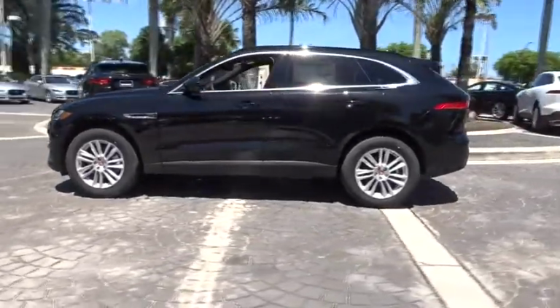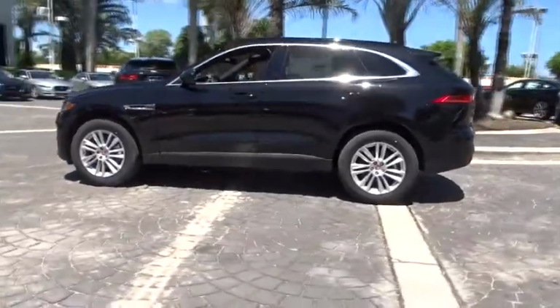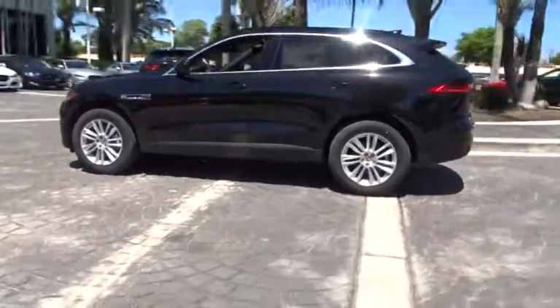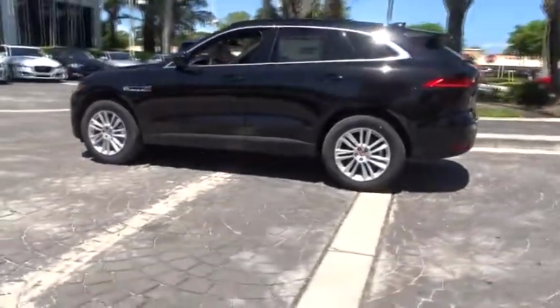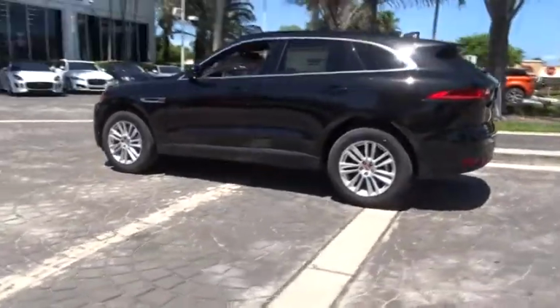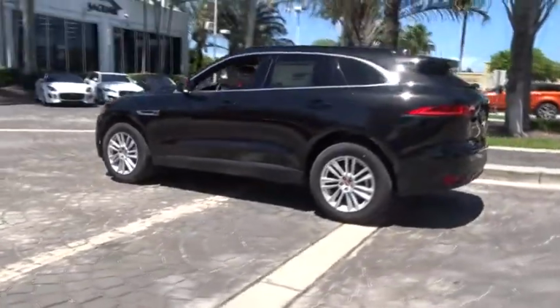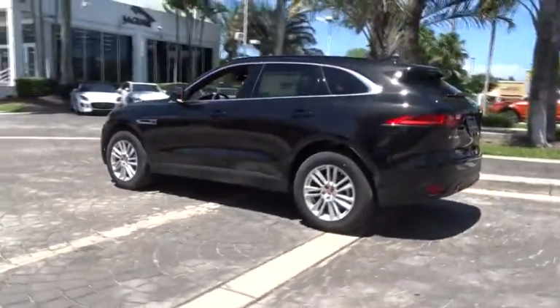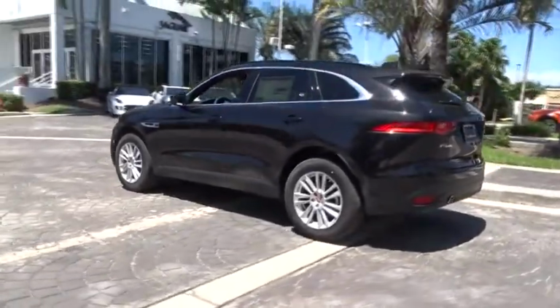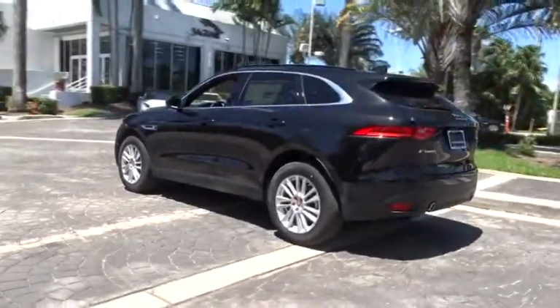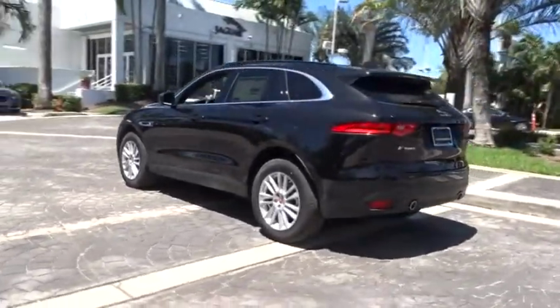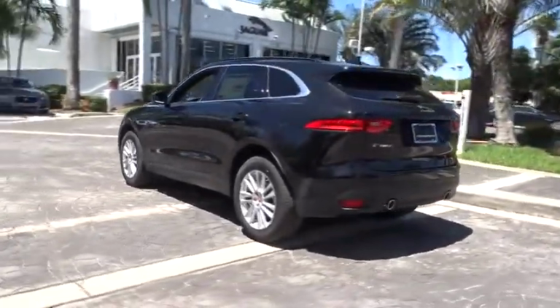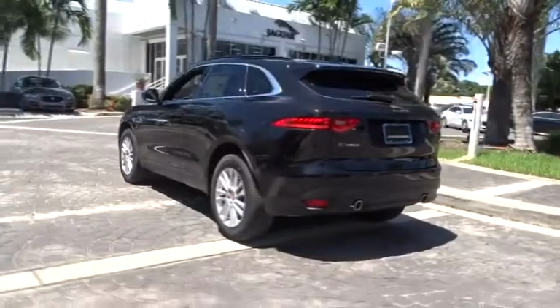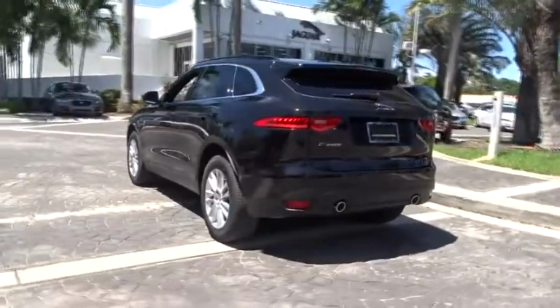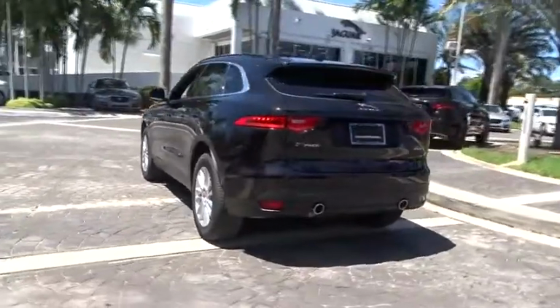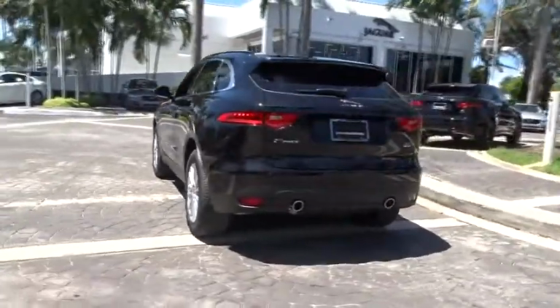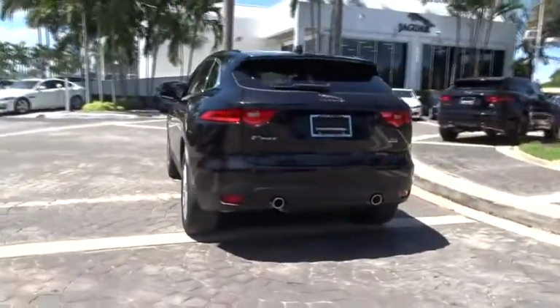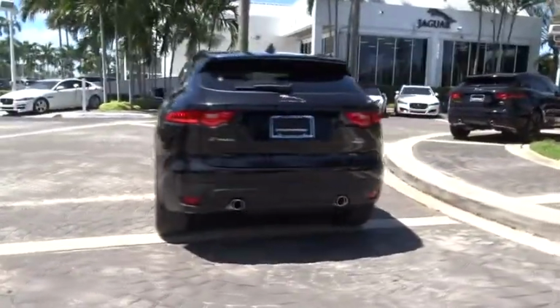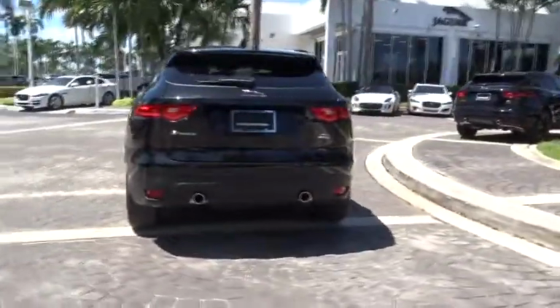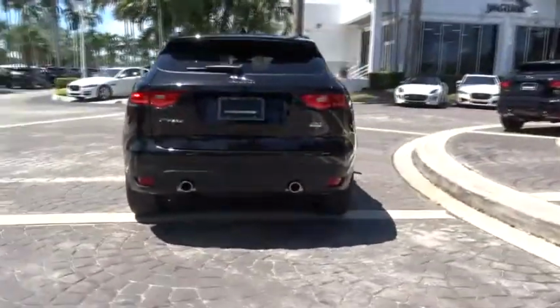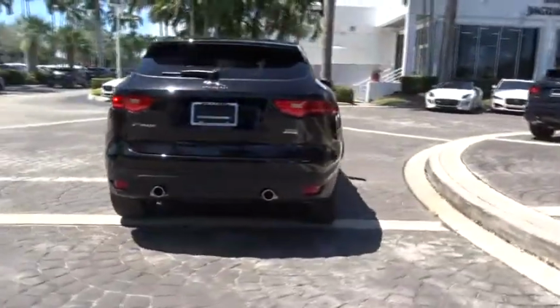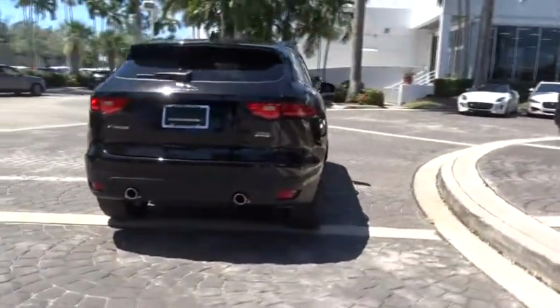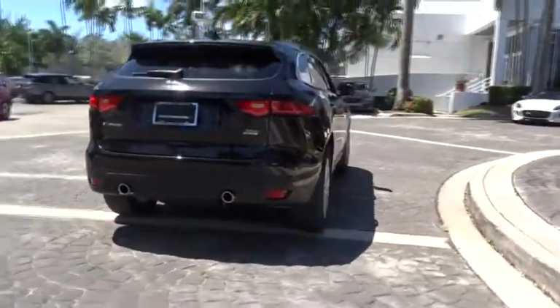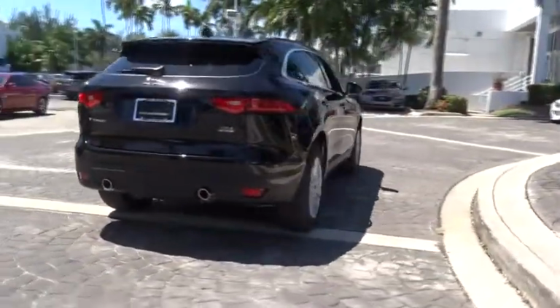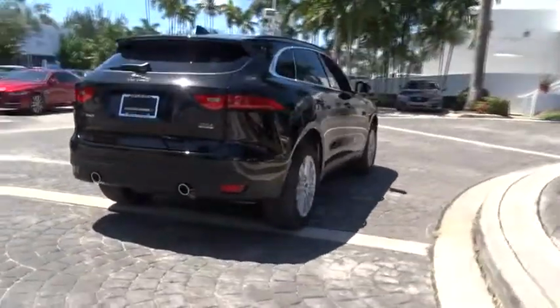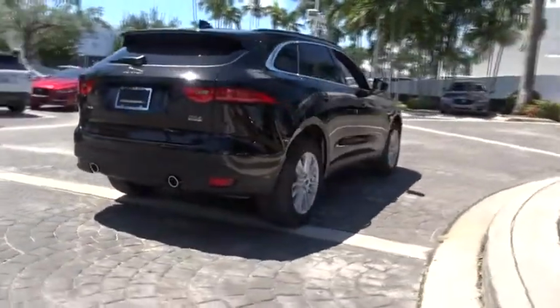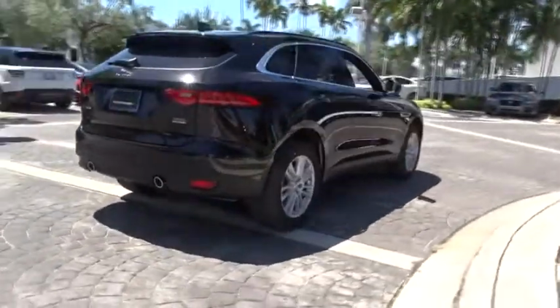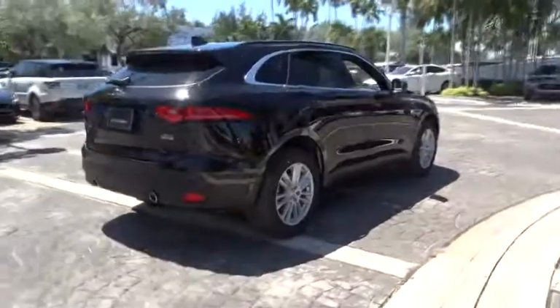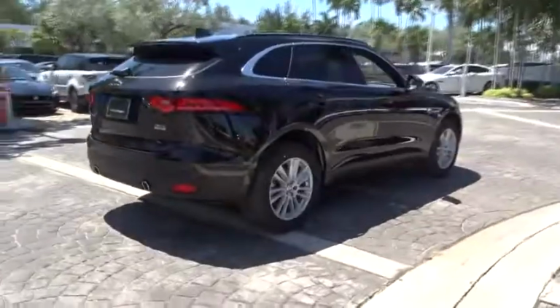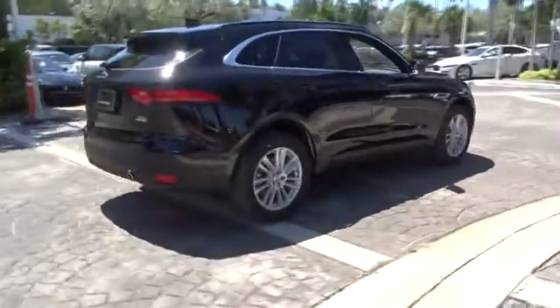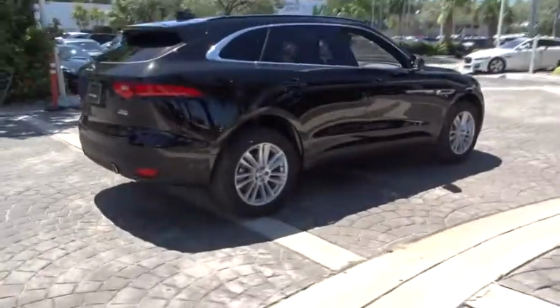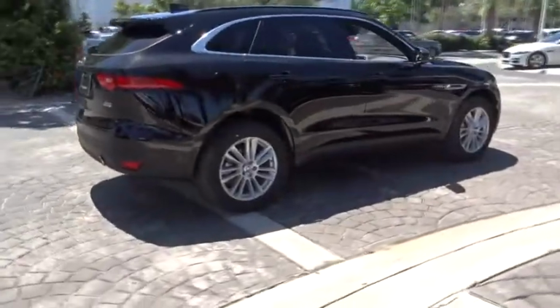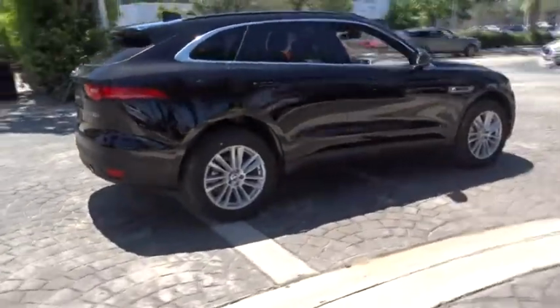Here are some of this vehicle's great options: traction control, navigation system, power passenger seats, dual airbags, power steering, four-wheel disc brakes.